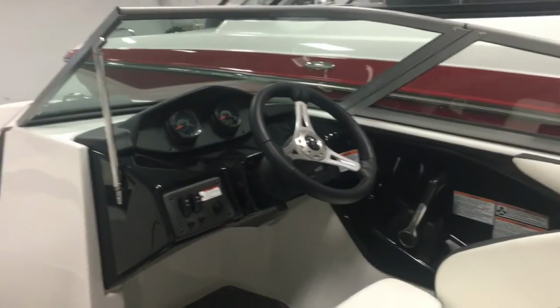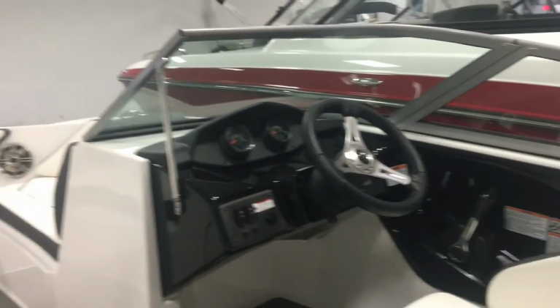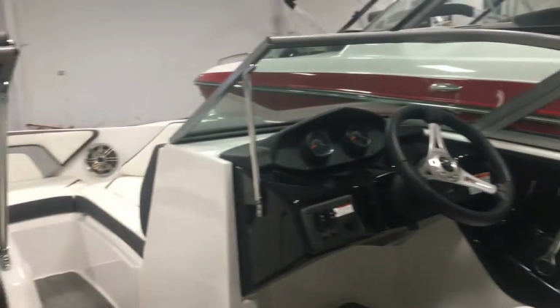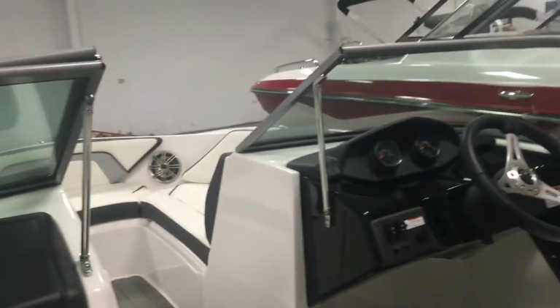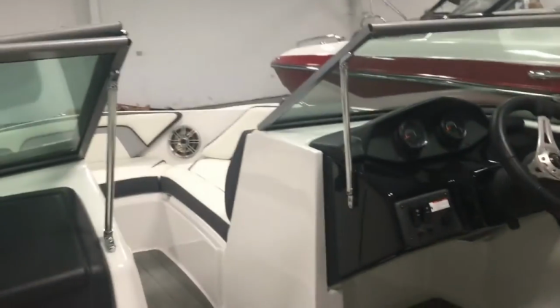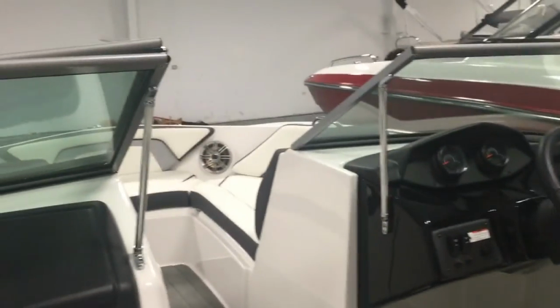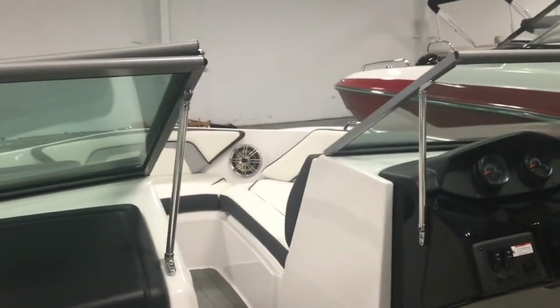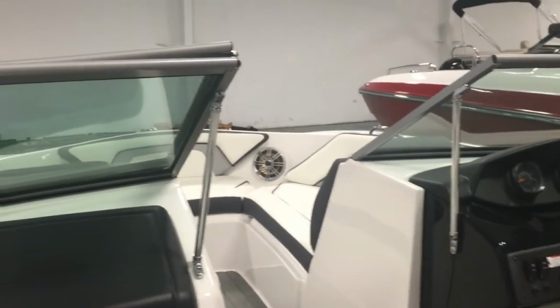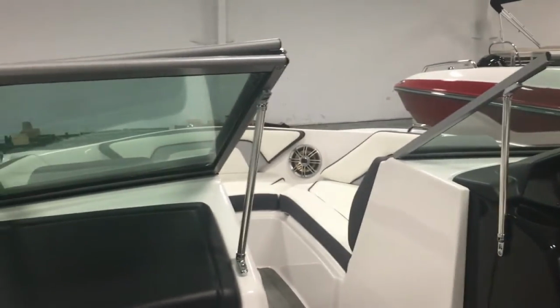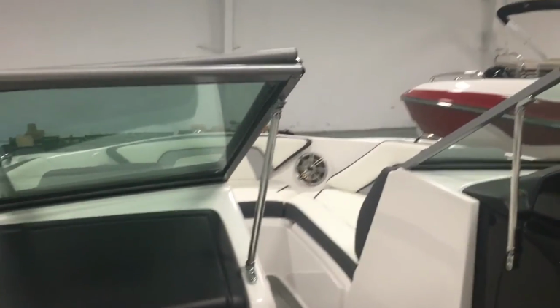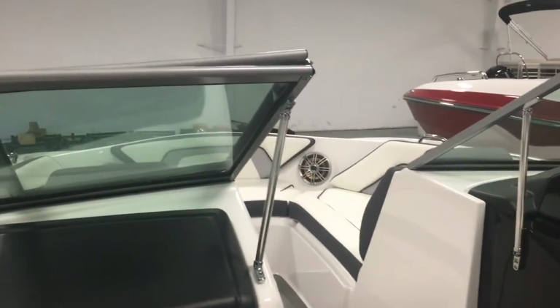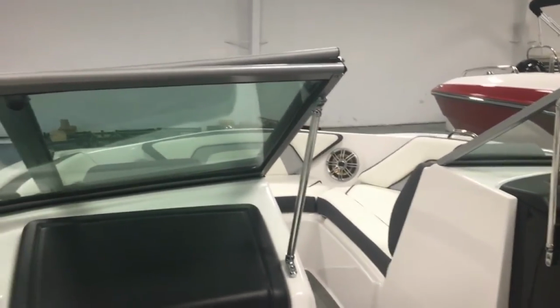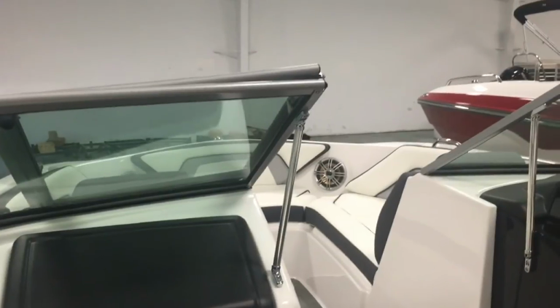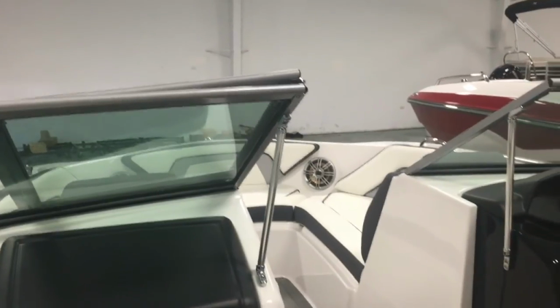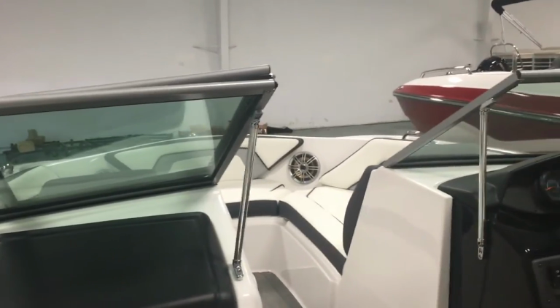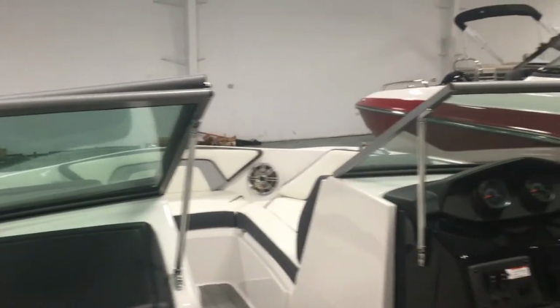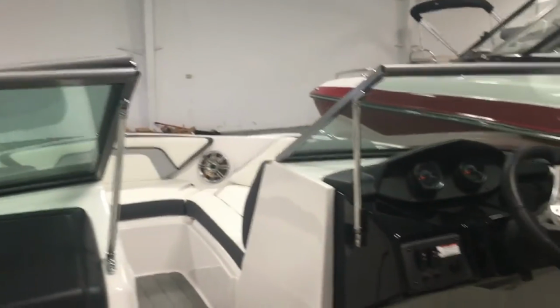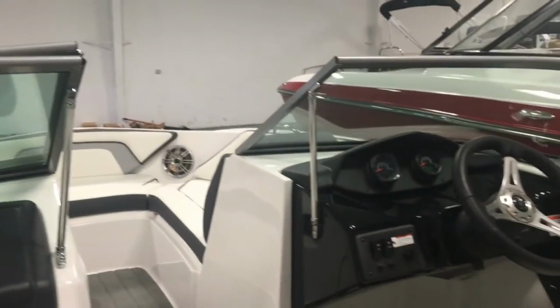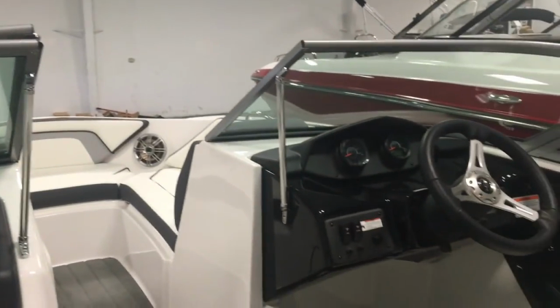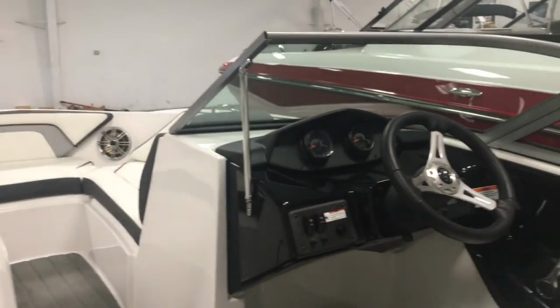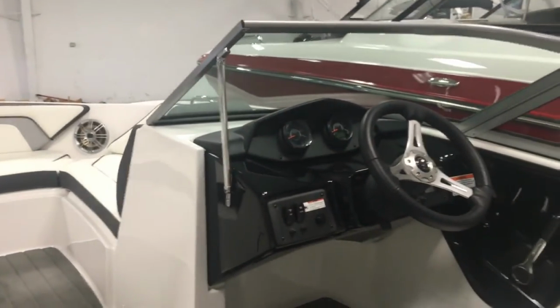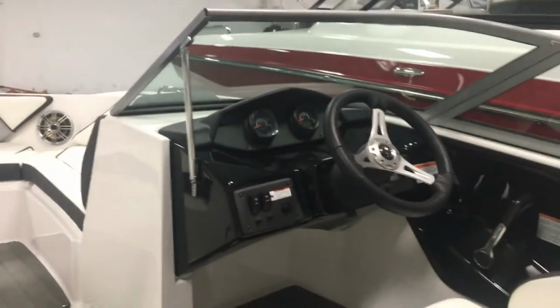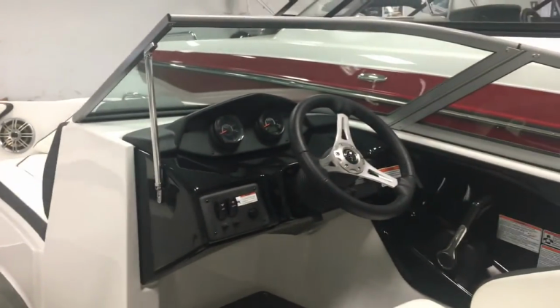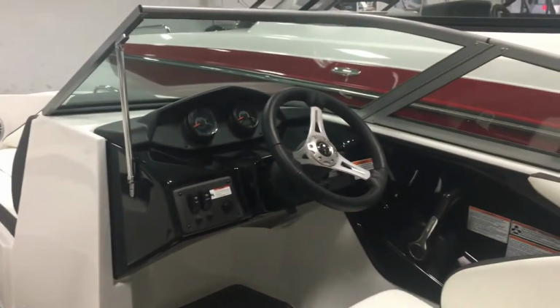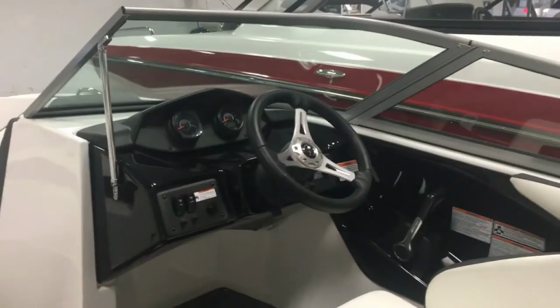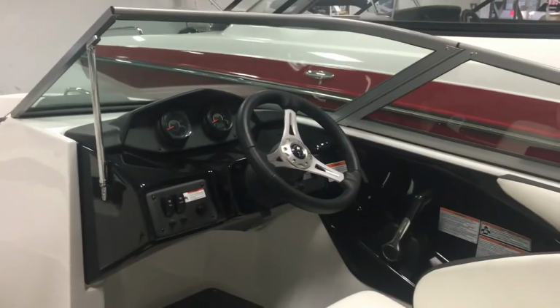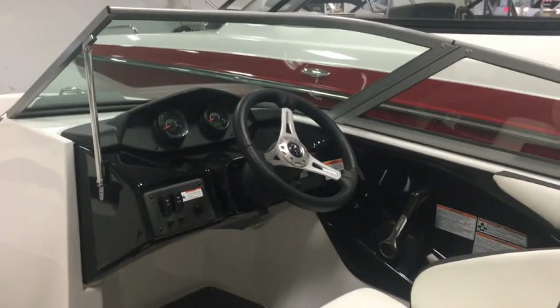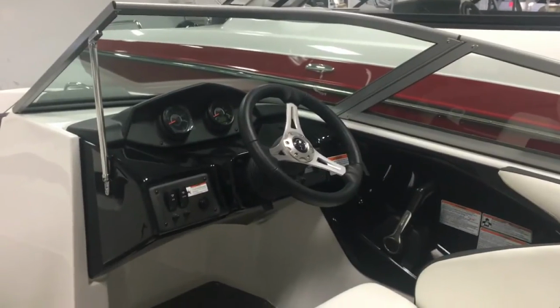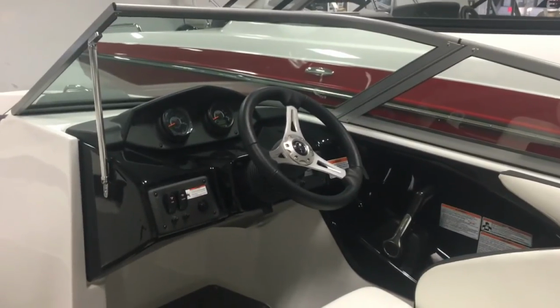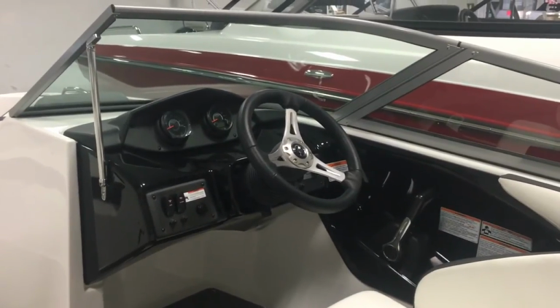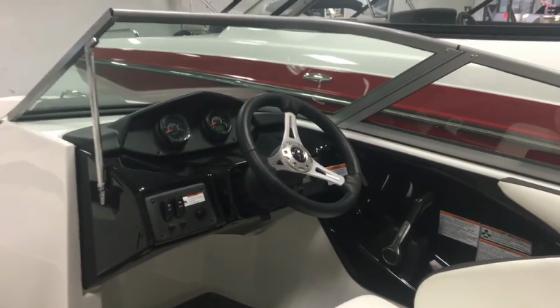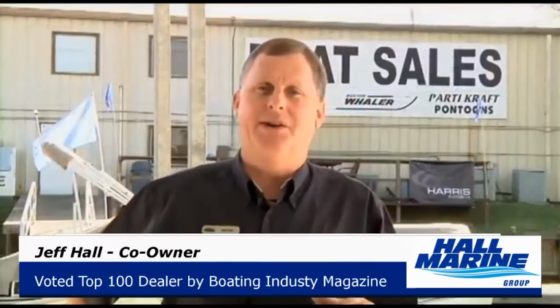To learn more about this Yamaha 192SX or any of the Yamaha boats that we have available, give your Hall Marine boat specialist a call today to set a time to come in and inspect it for yourself.